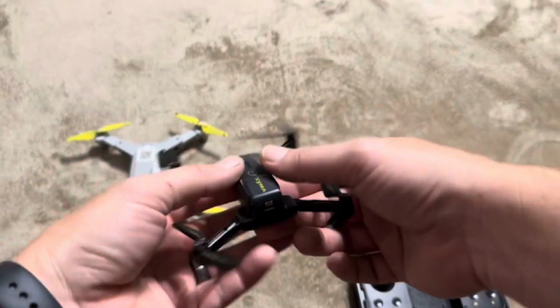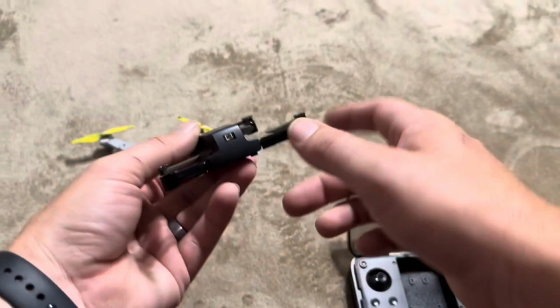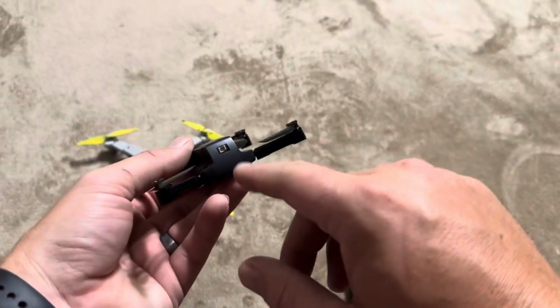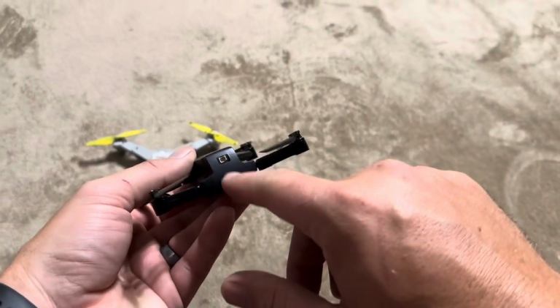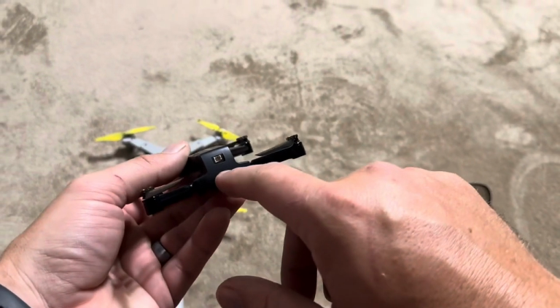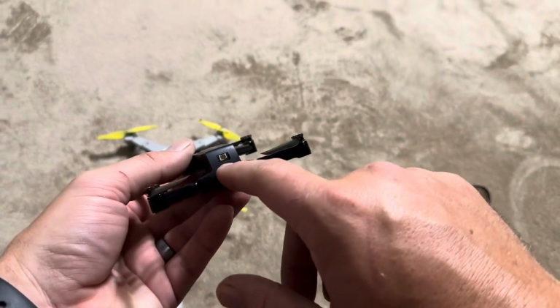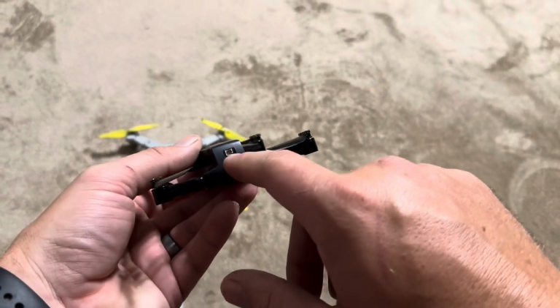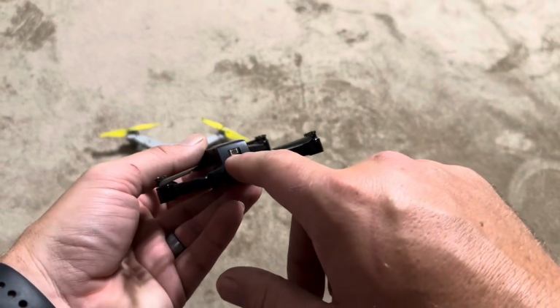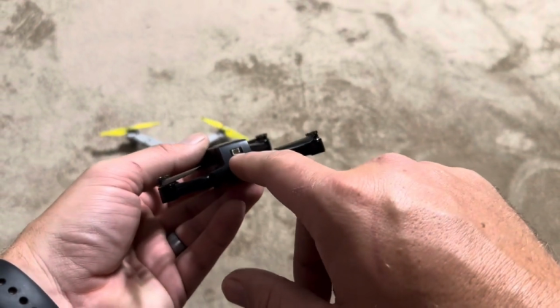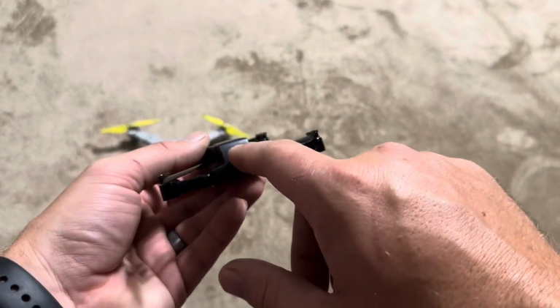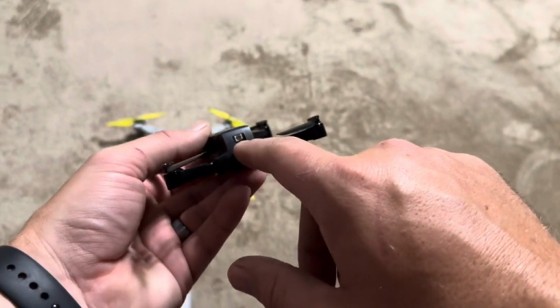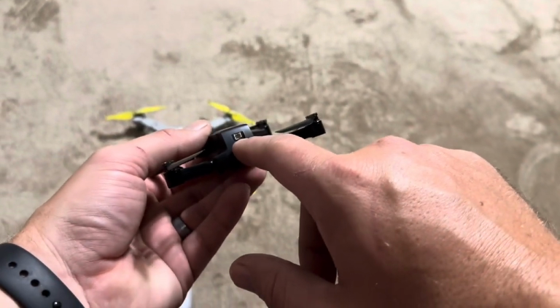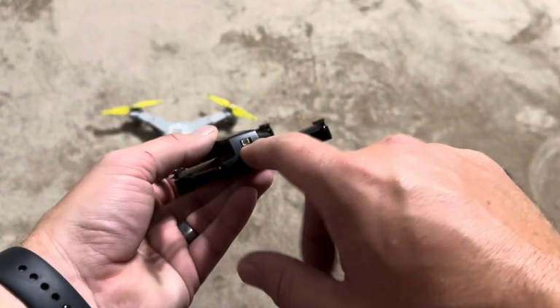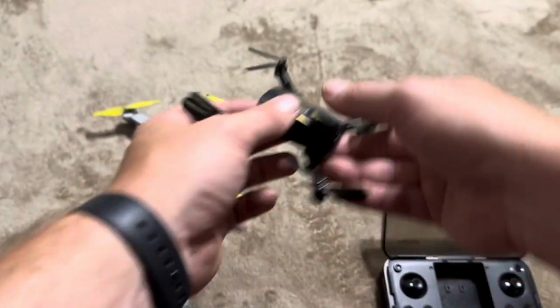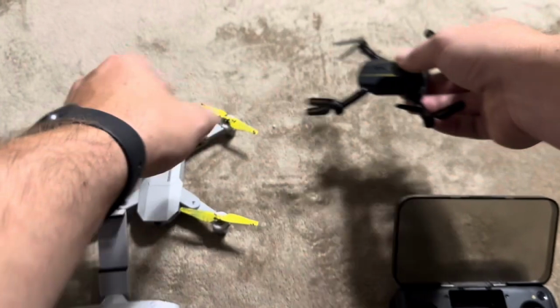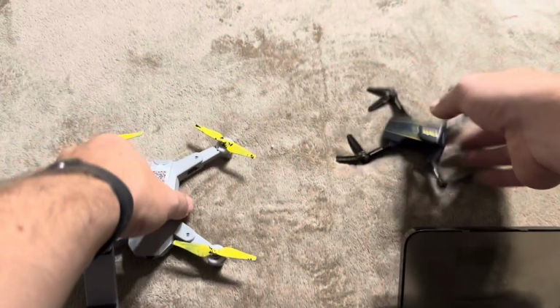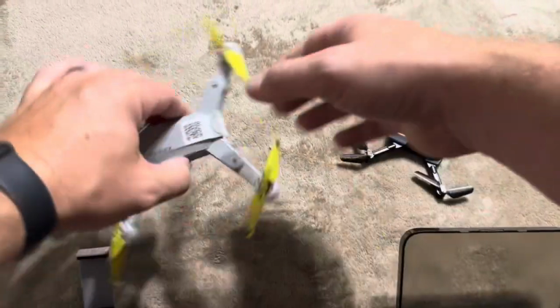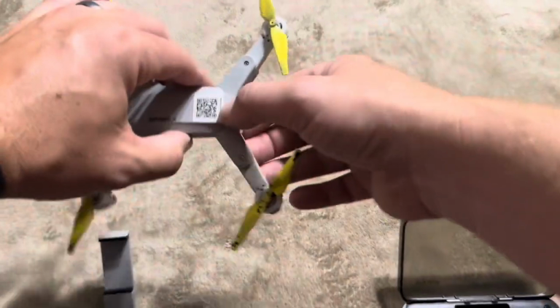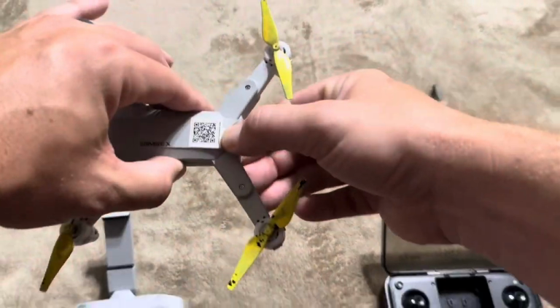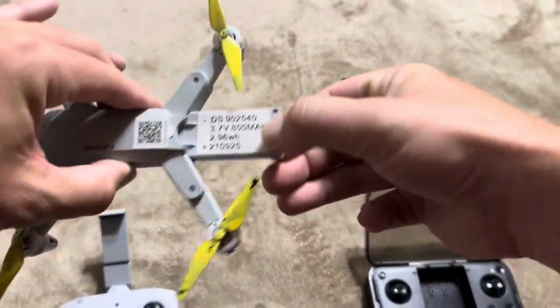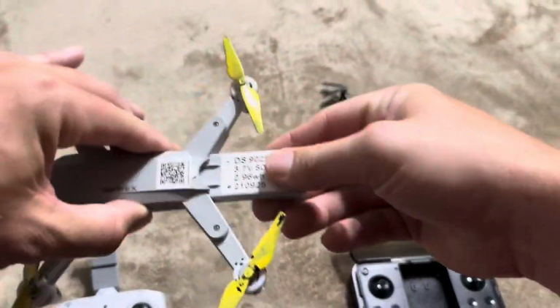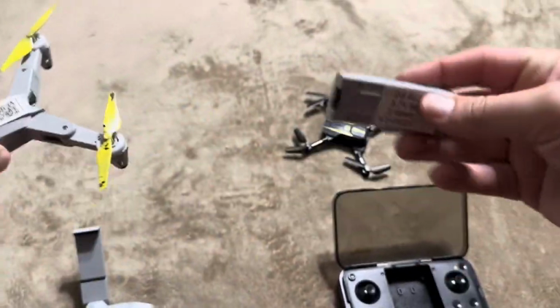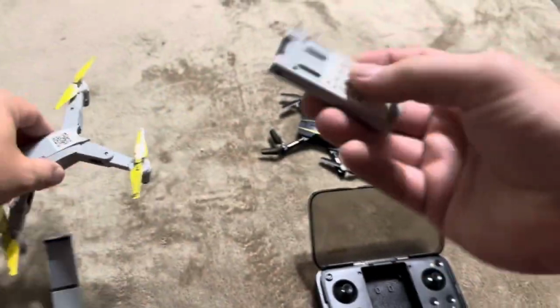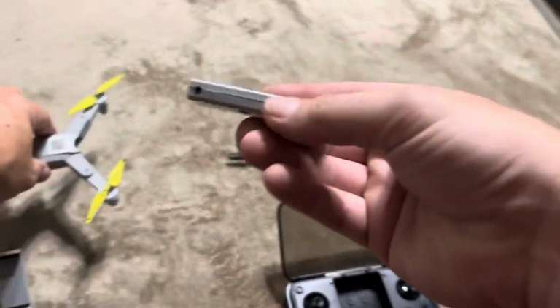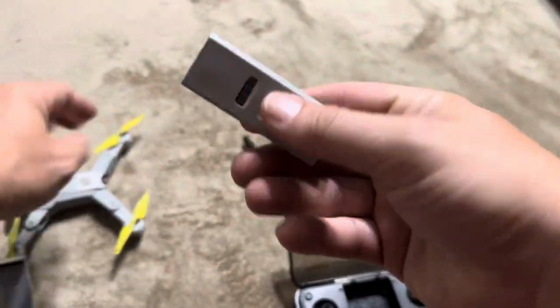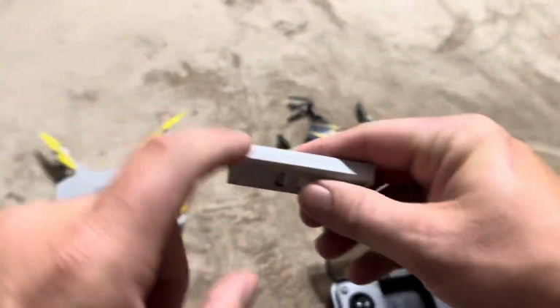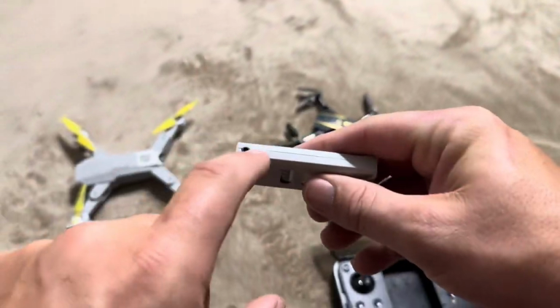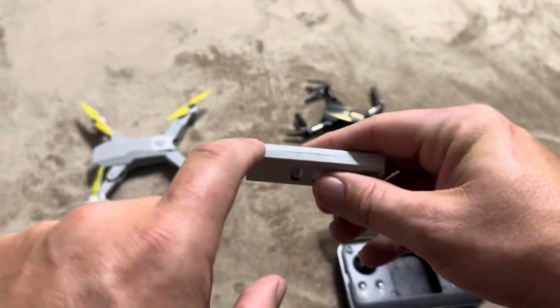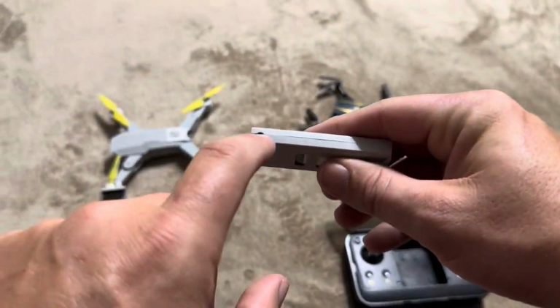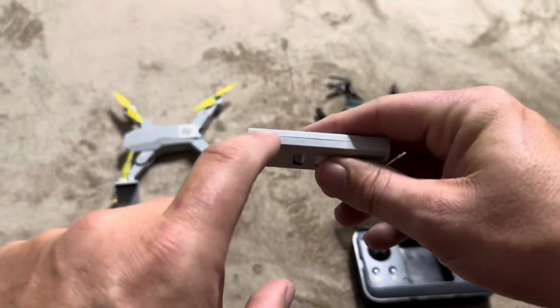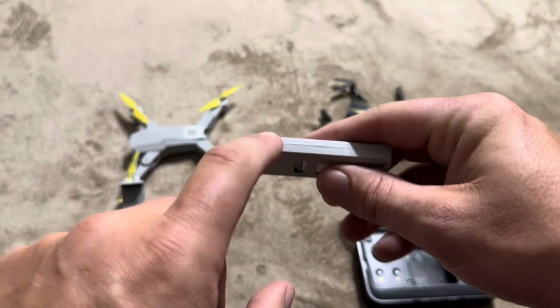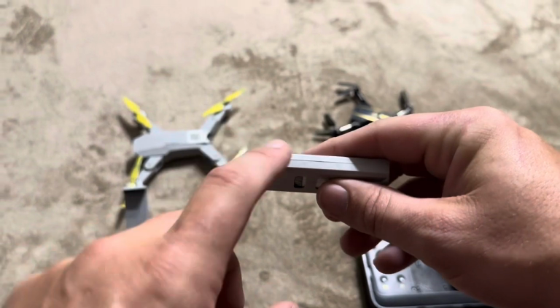In regards to charging, the SEMA one you just go ahead and plug it in directly. But the Simrex actually has a battery that you pull out, and then you charge the battery itself.